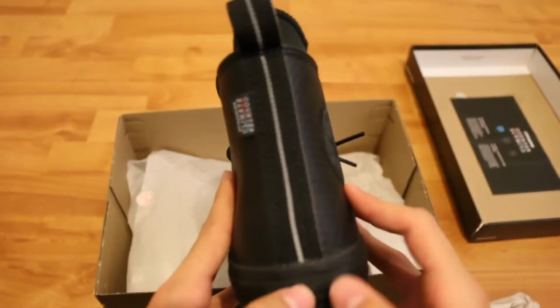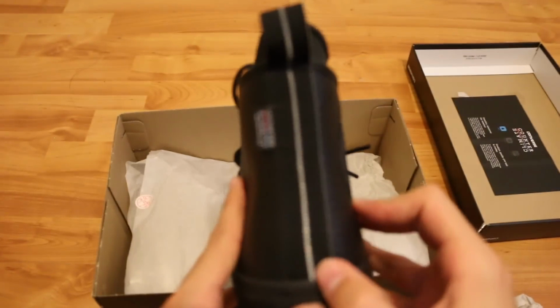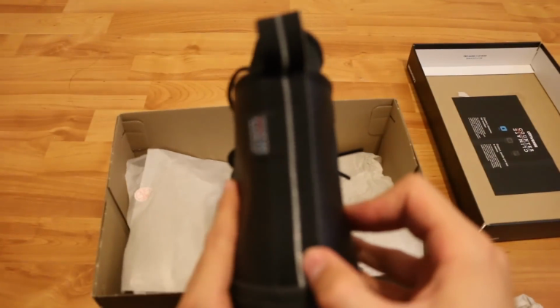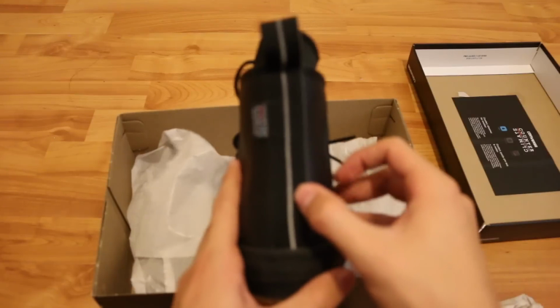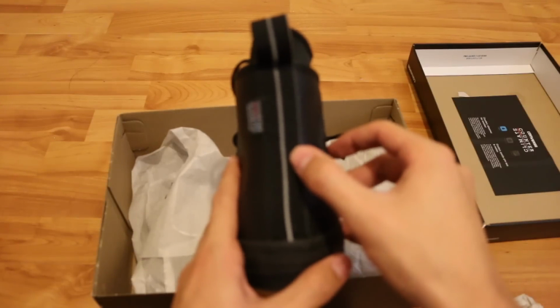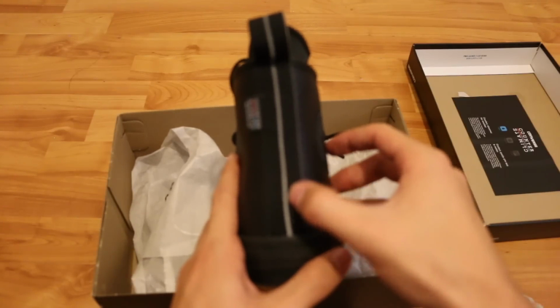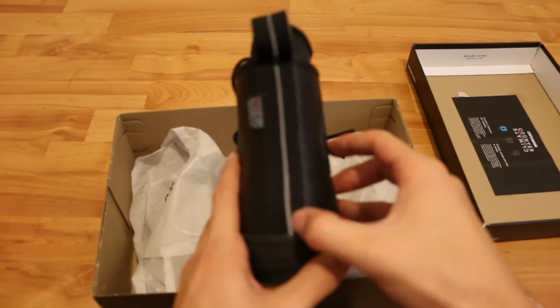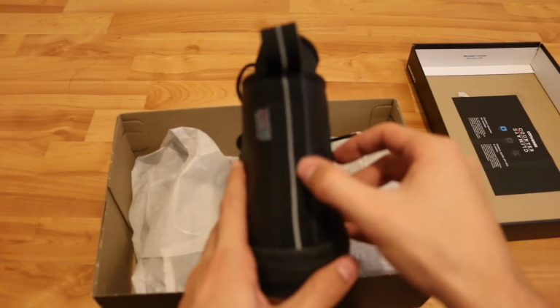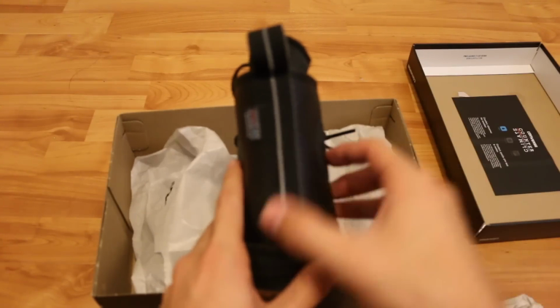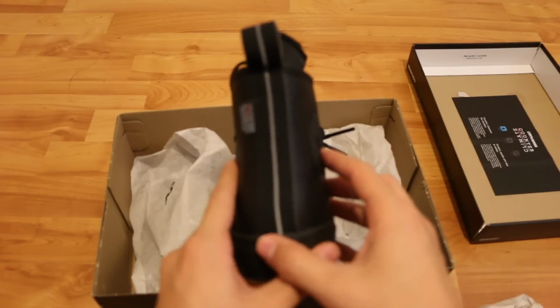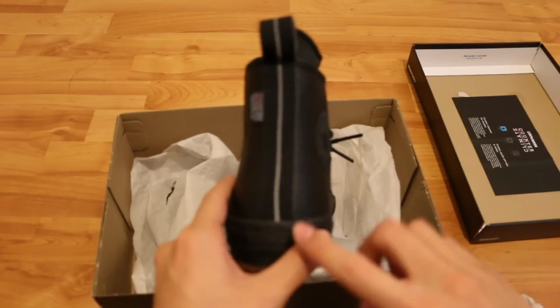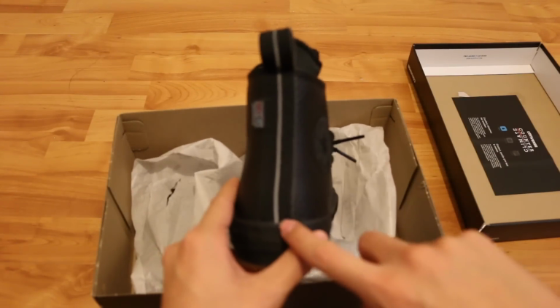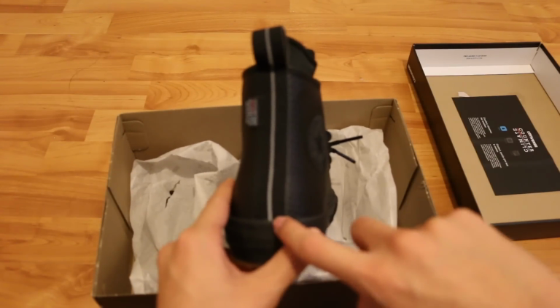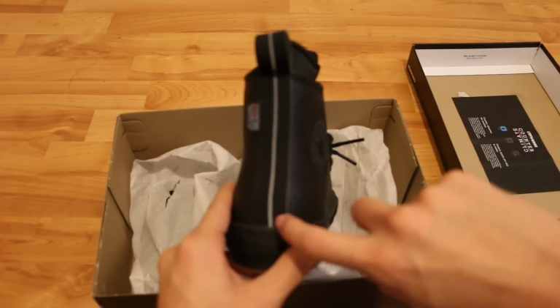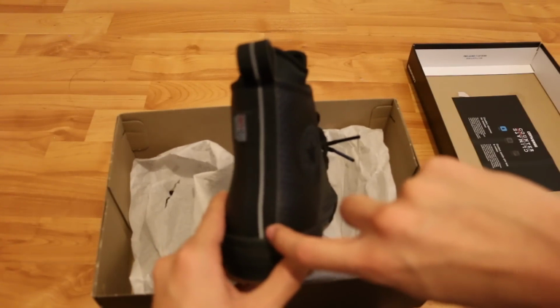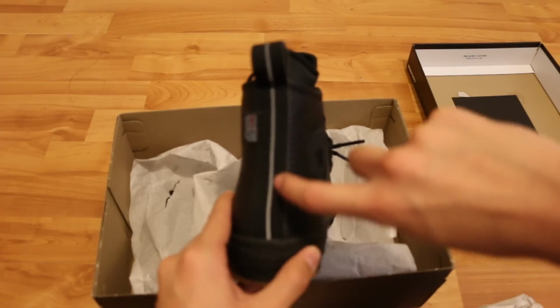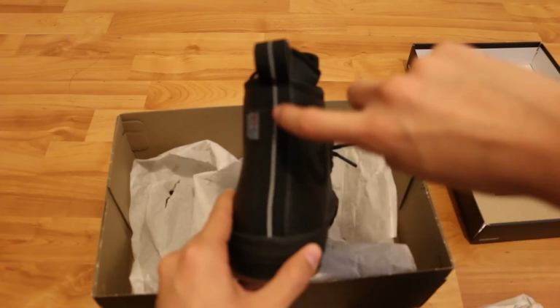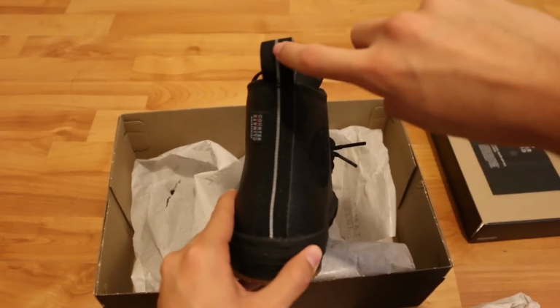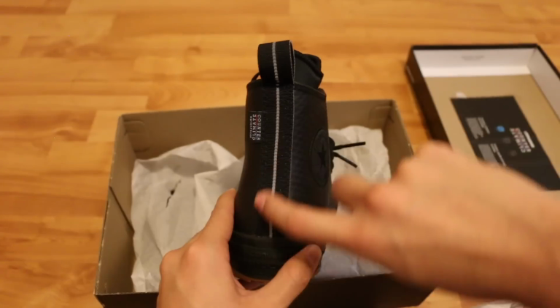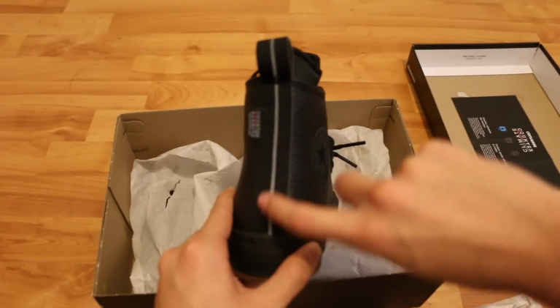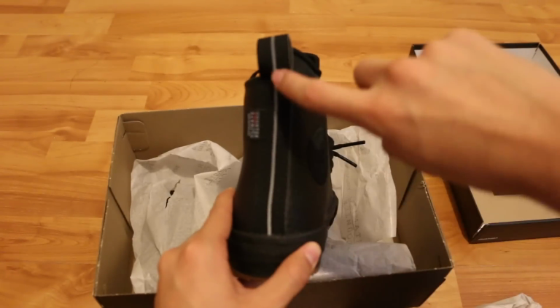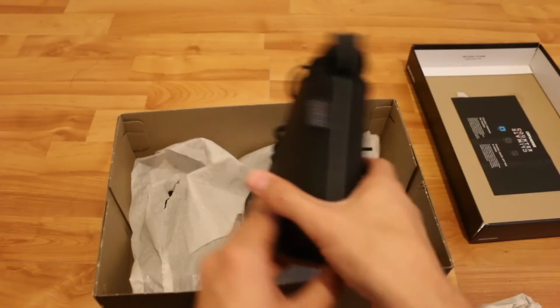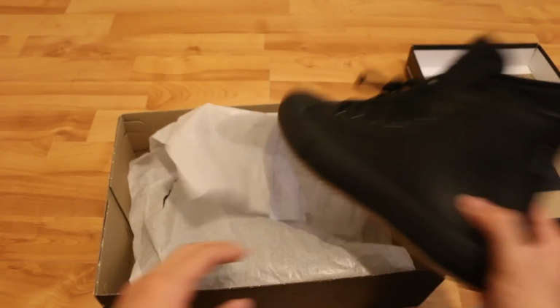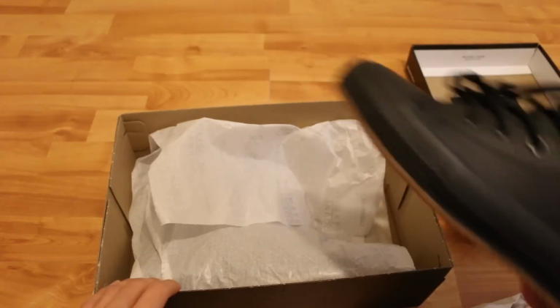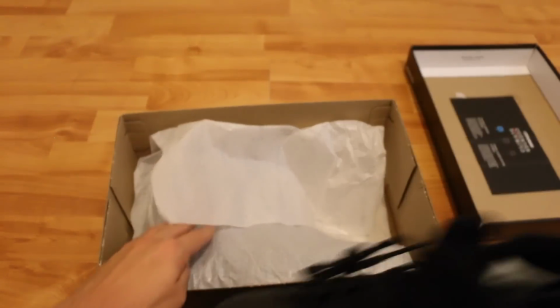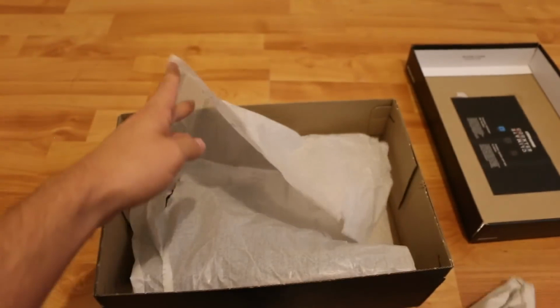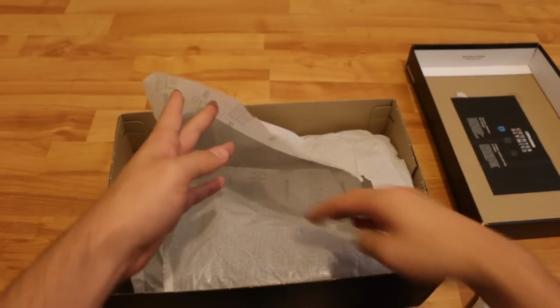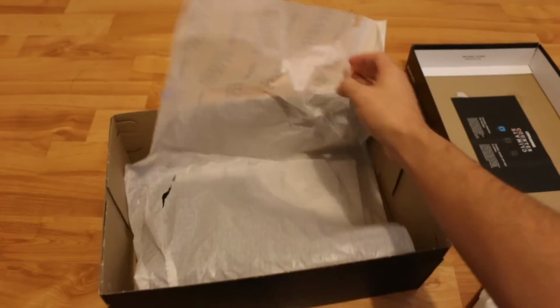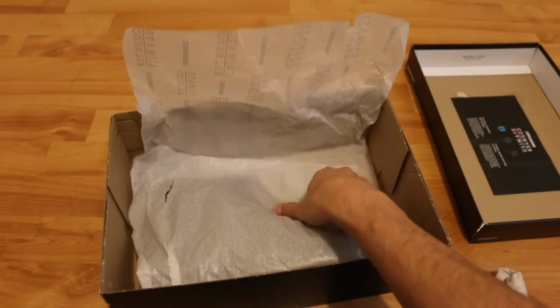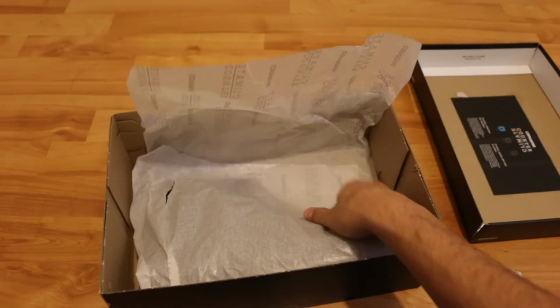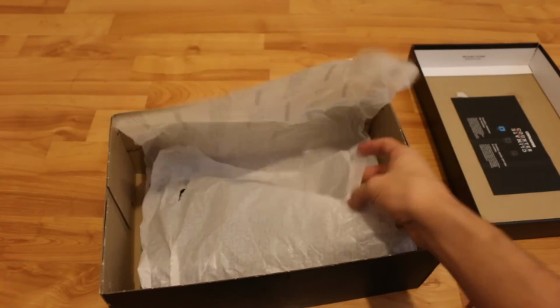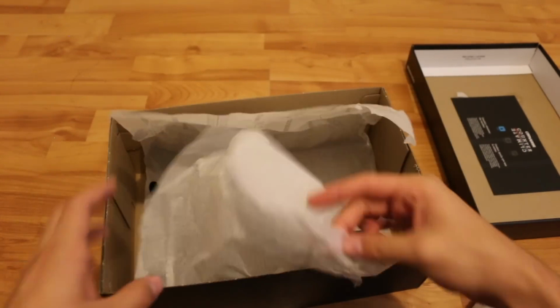It also has the 3M stripe down the line, so at nighttime if they take a picture of your shoe, it's just gonna be fully lit up silver — it'll look really, really cool. So let's take both of them out and get a closer look.